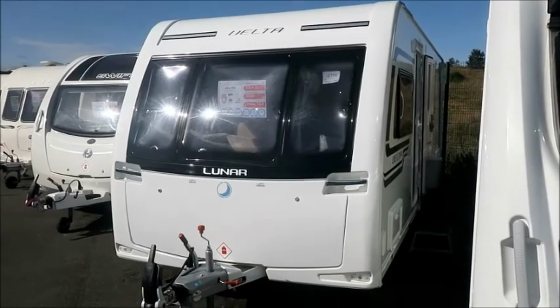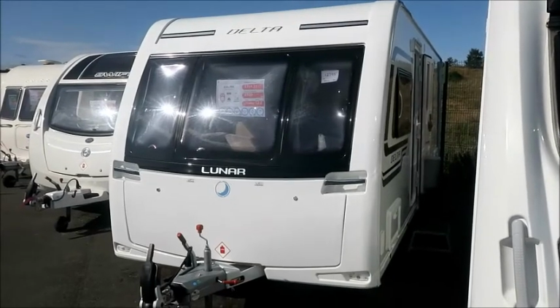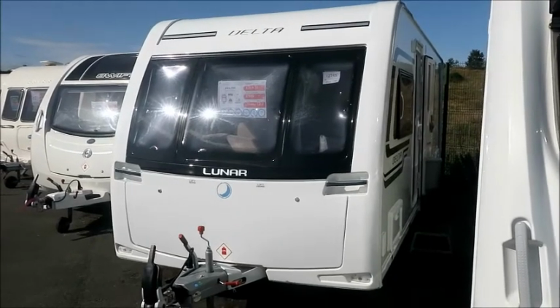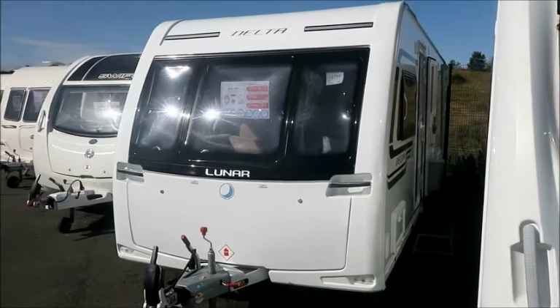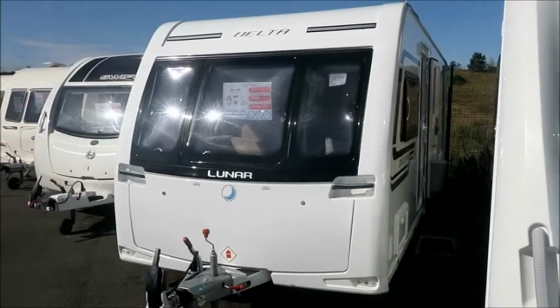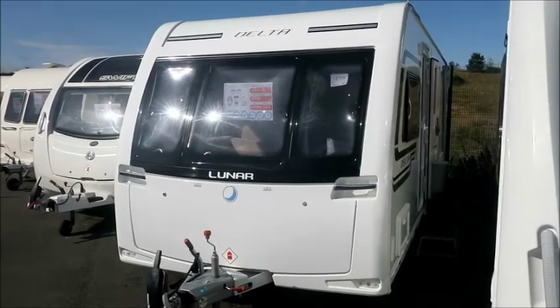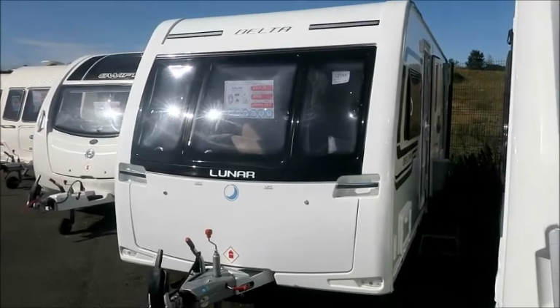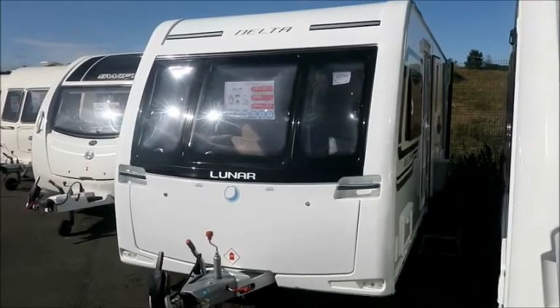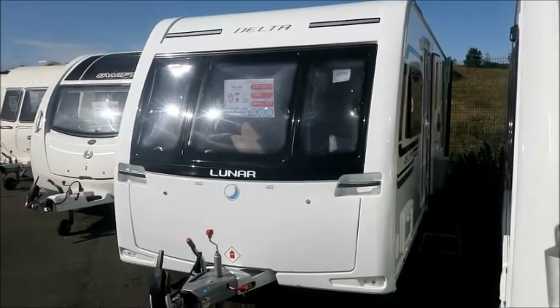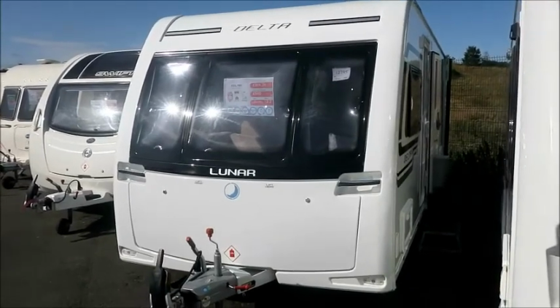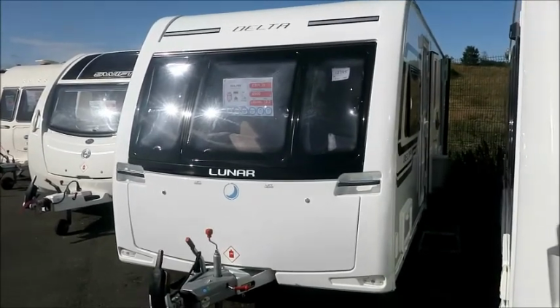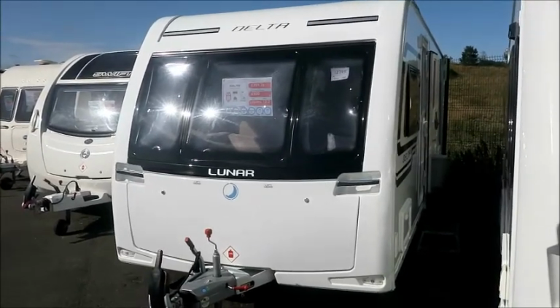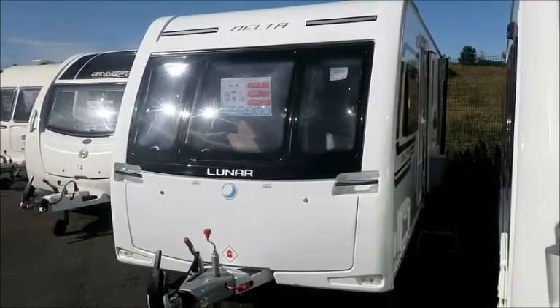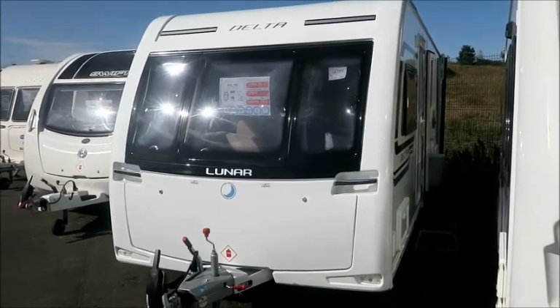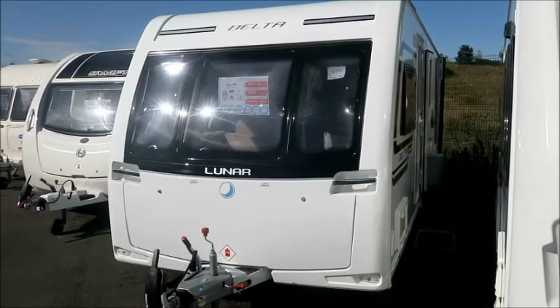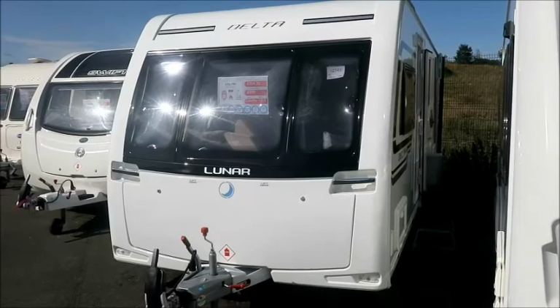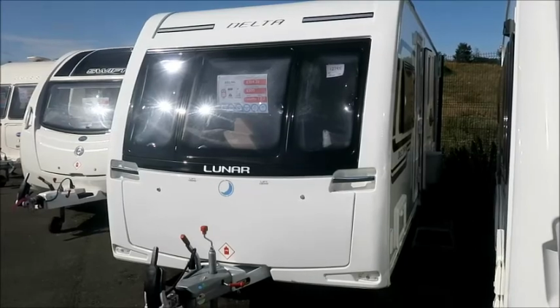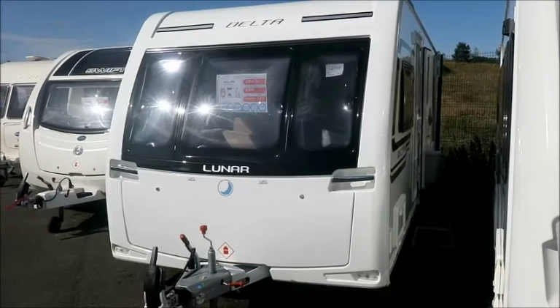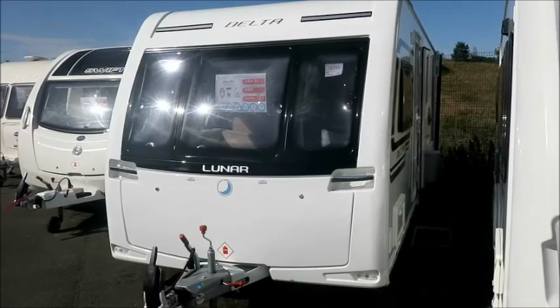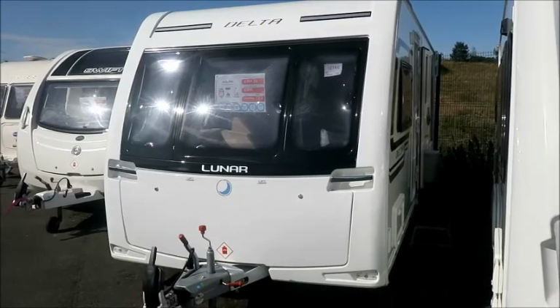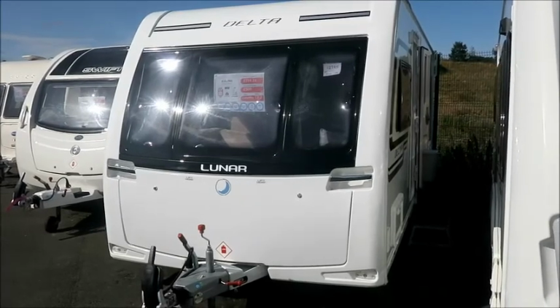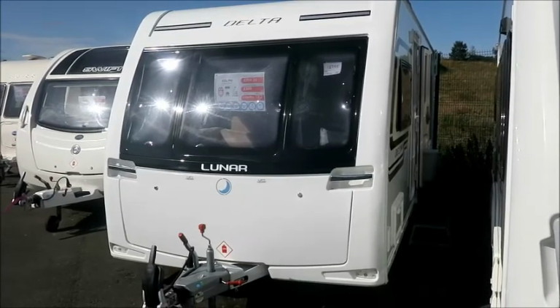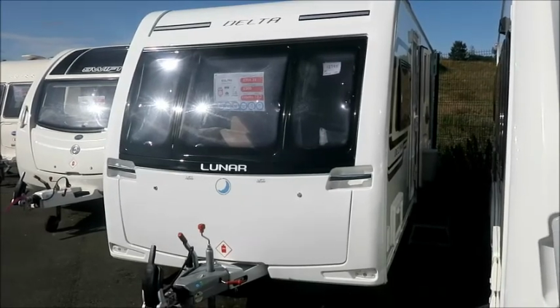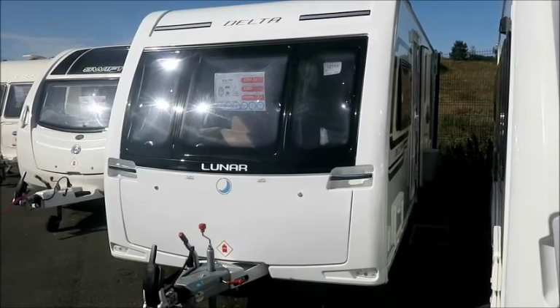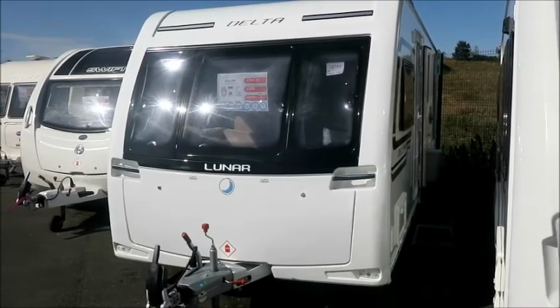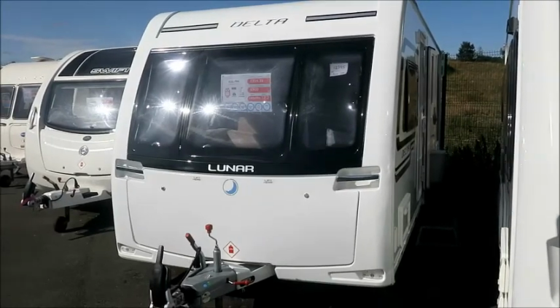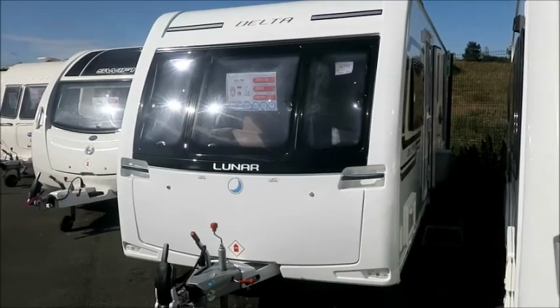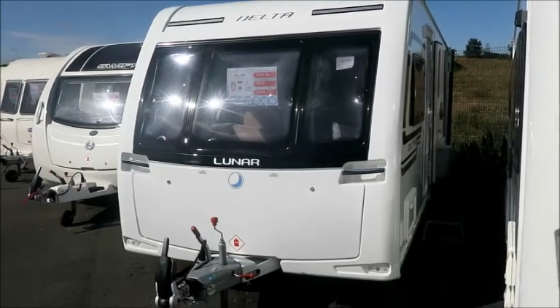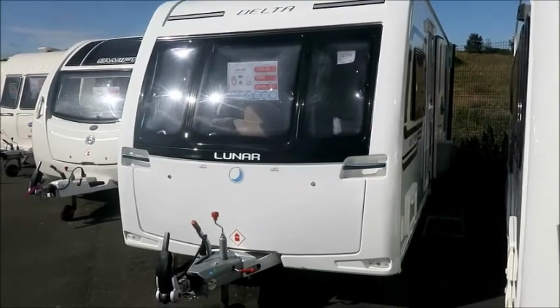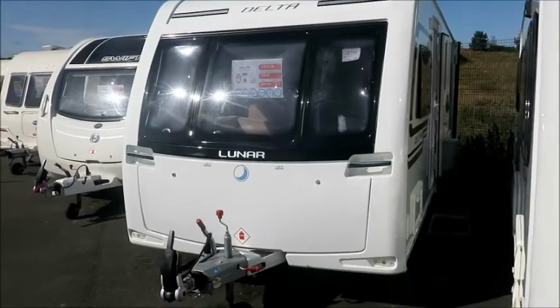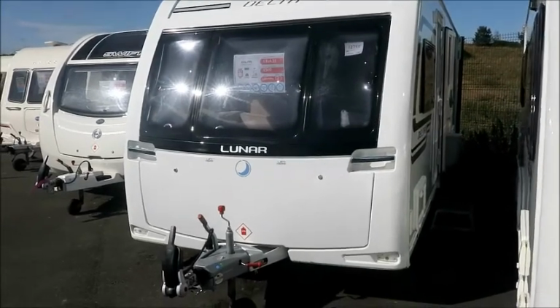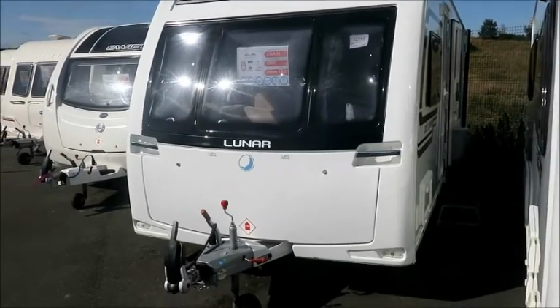Welcome back to Style of Pleasure. Here we have a Luna Delta Caravan from 2016. Let's go and take a look.